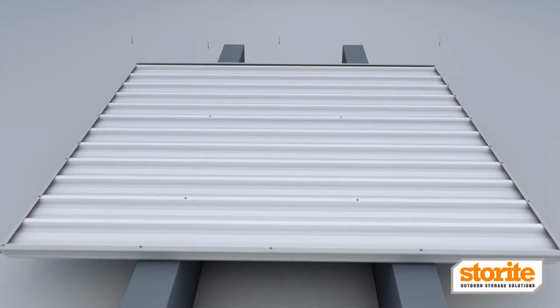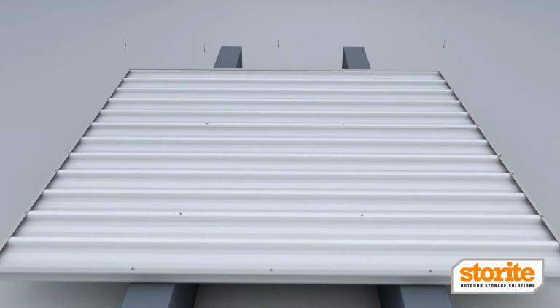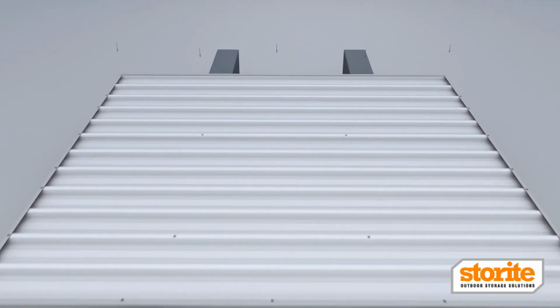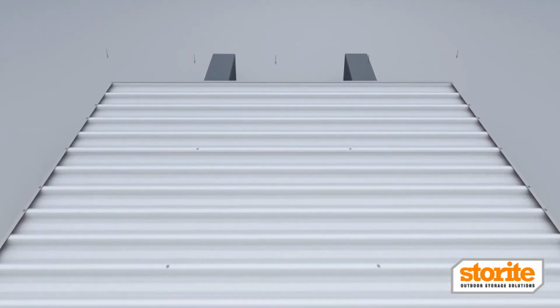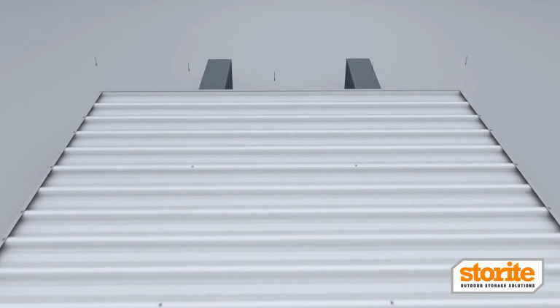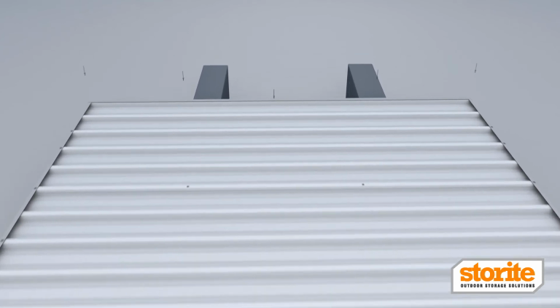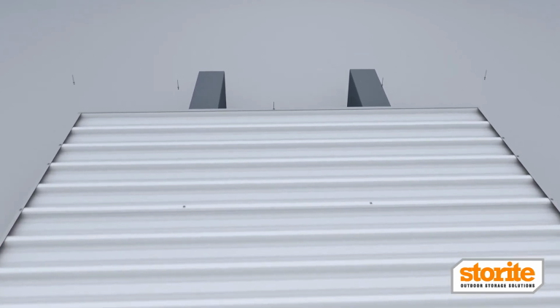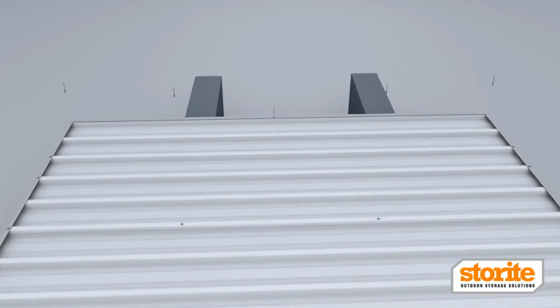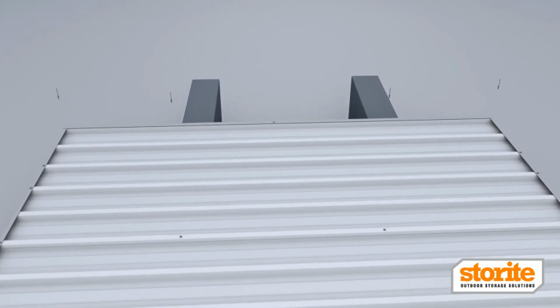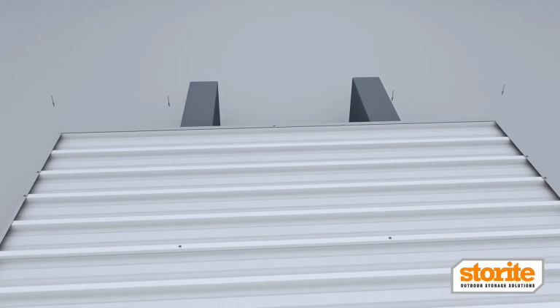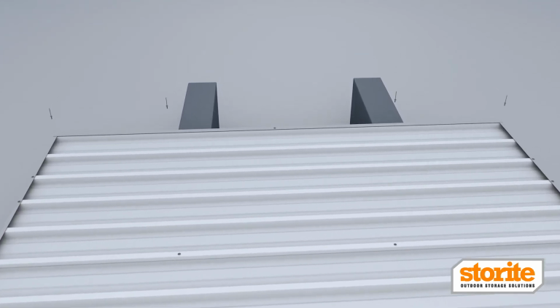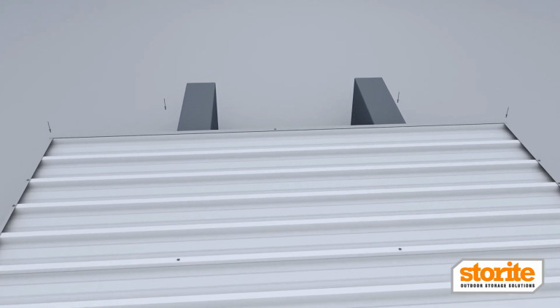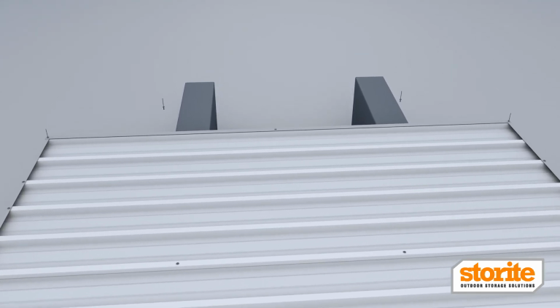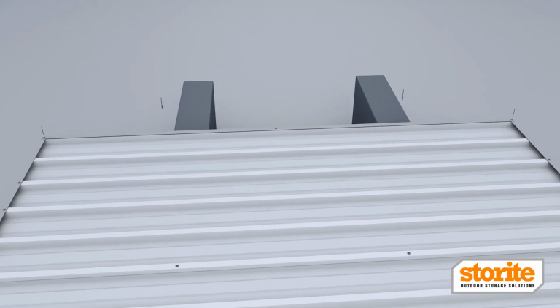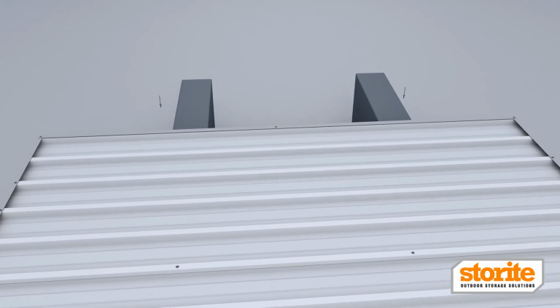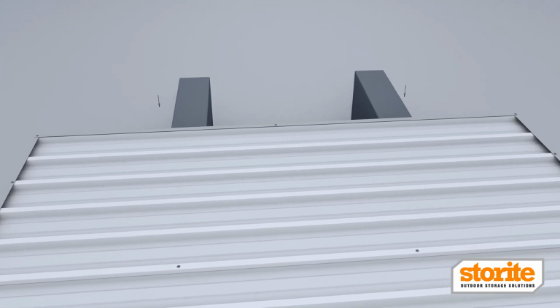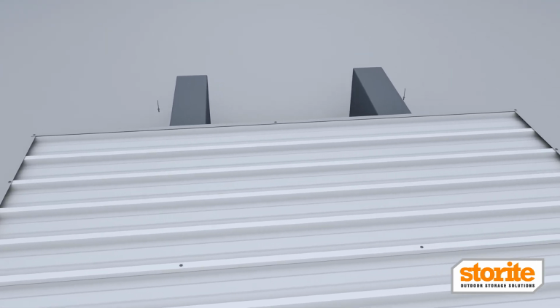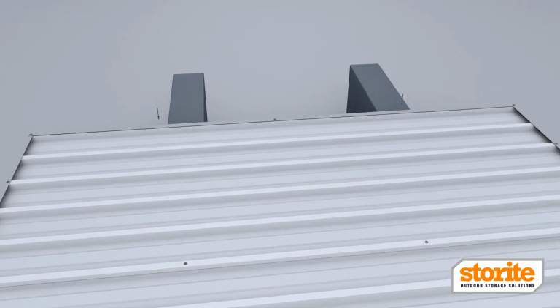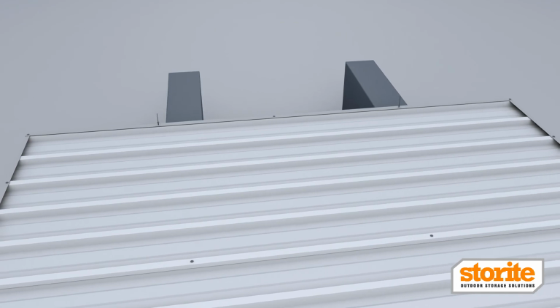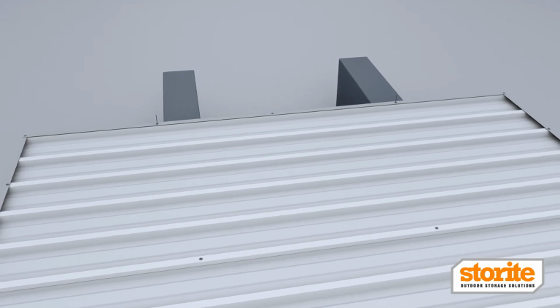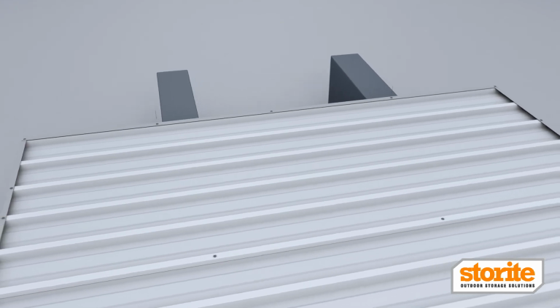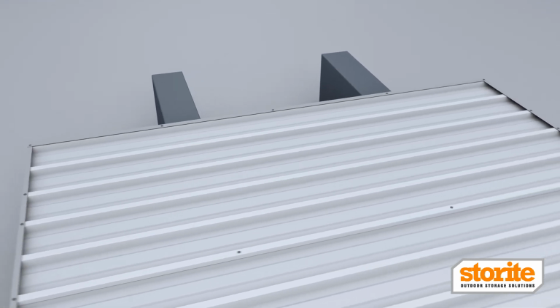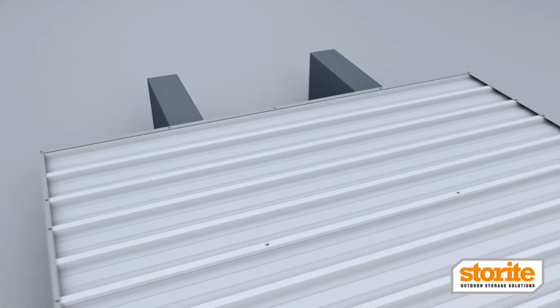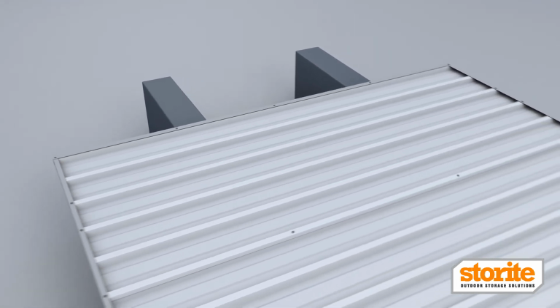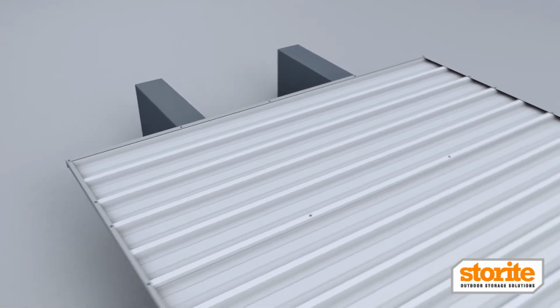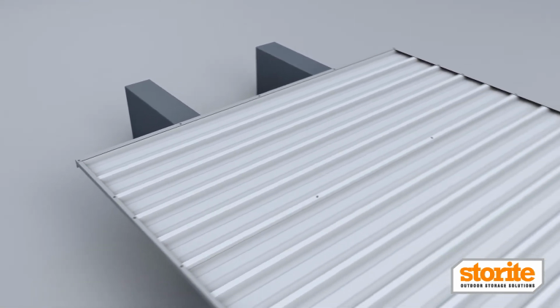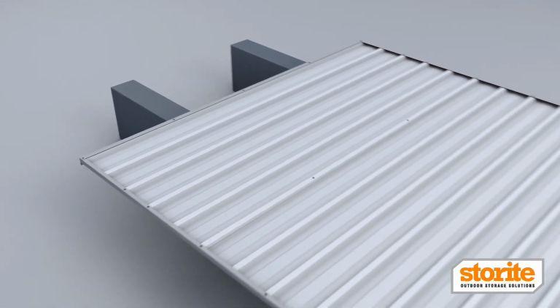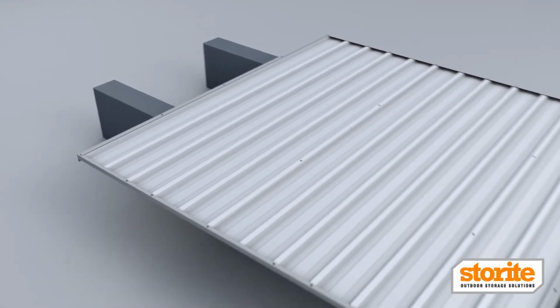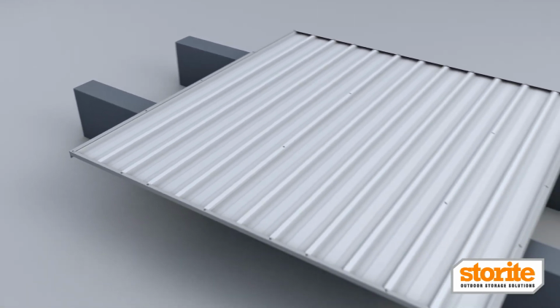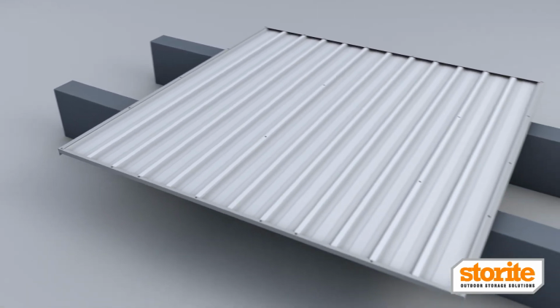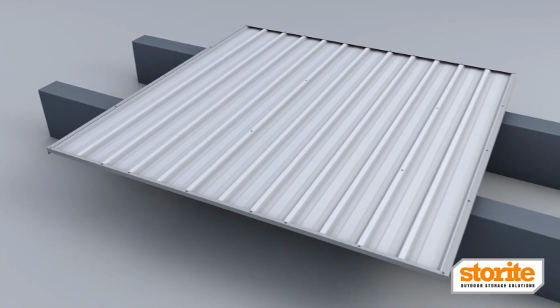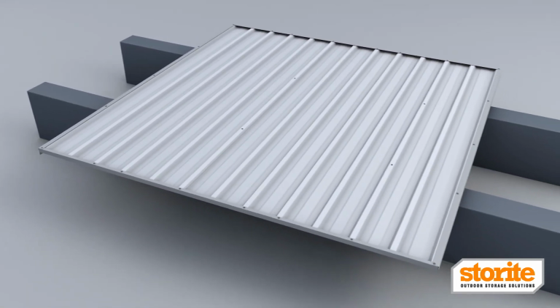Perform the same at the other end. There should be five fixings for each L-flashing. The L-flashings are used to attach the roof to the side walls when you erect your shed.